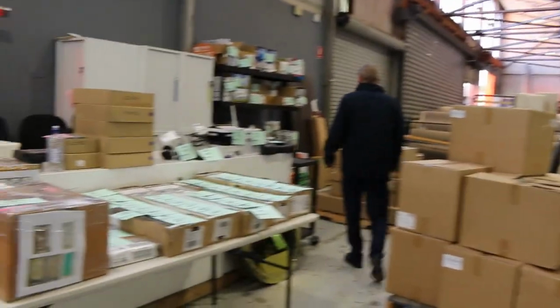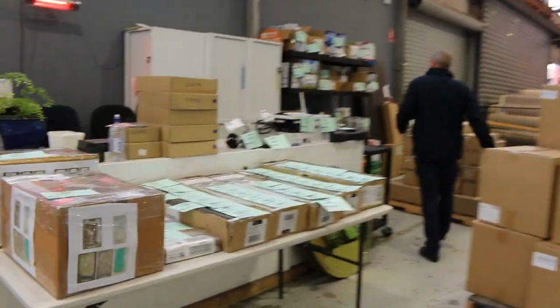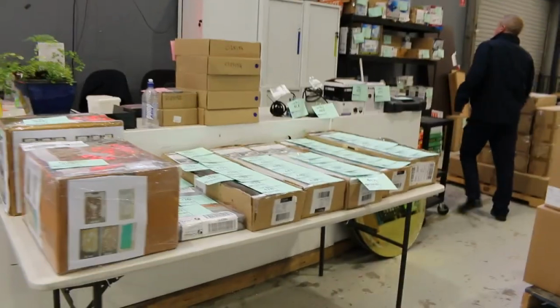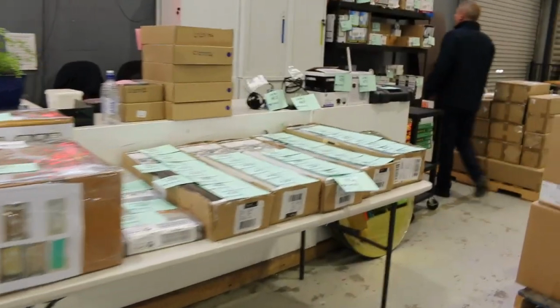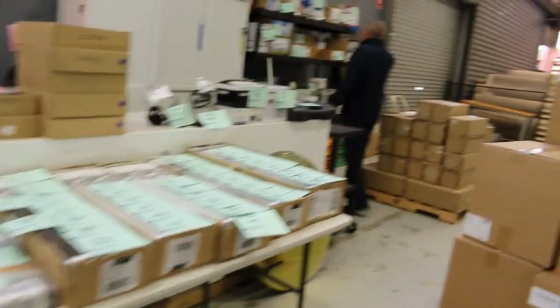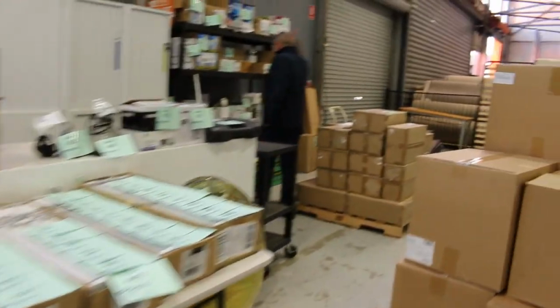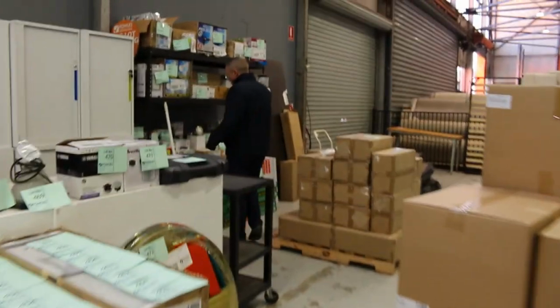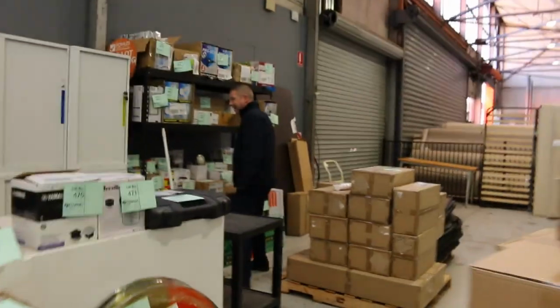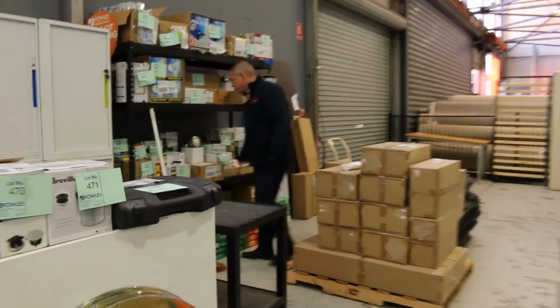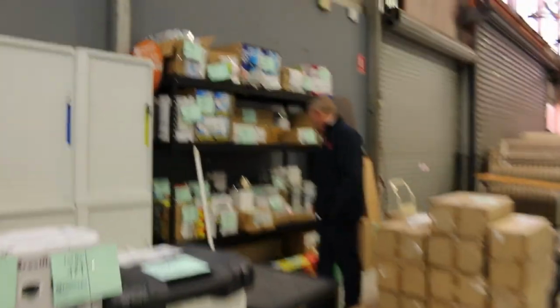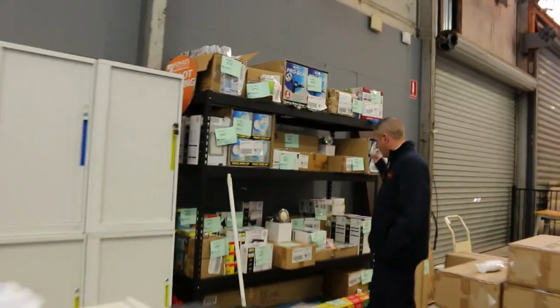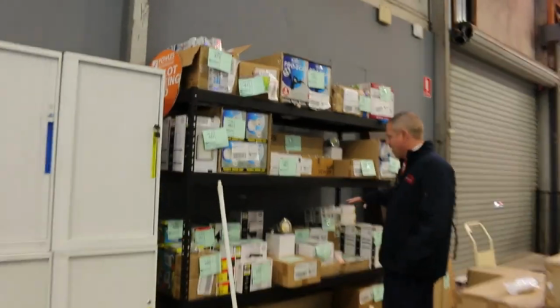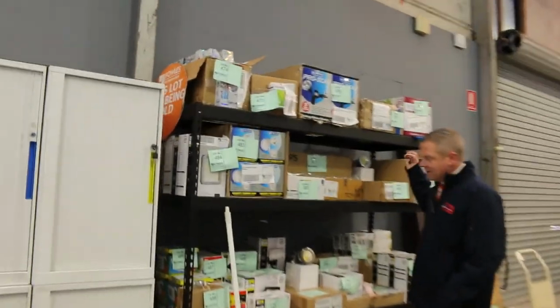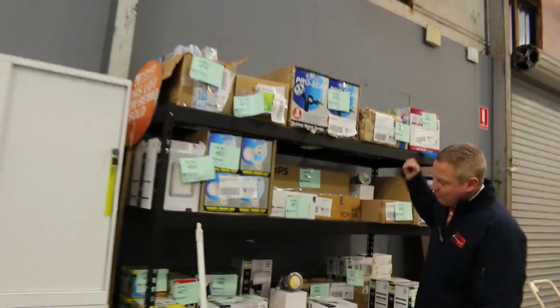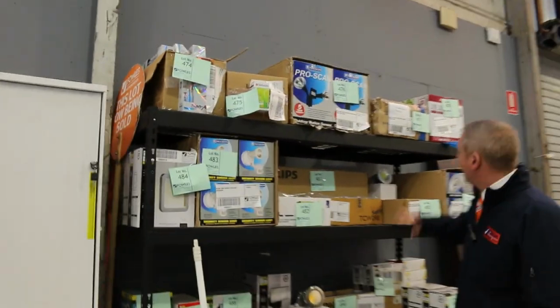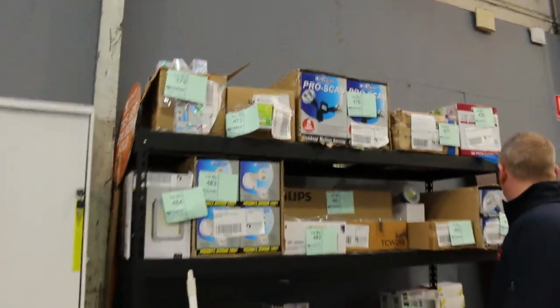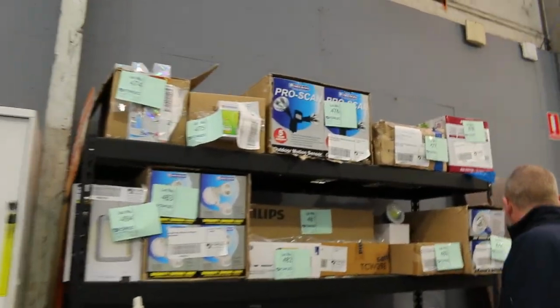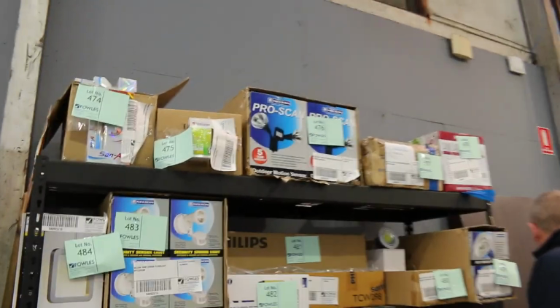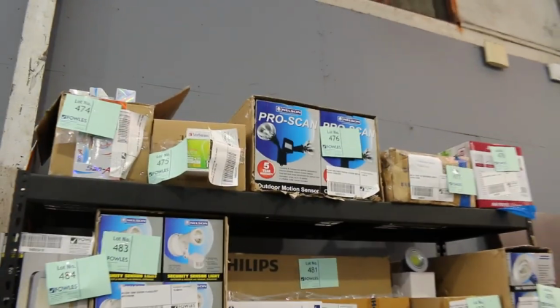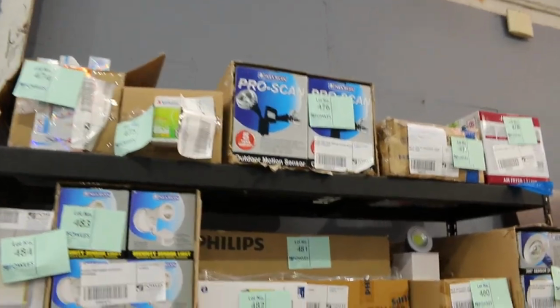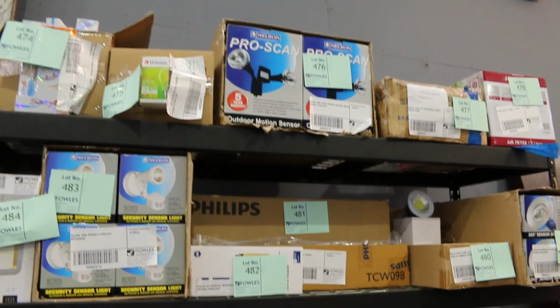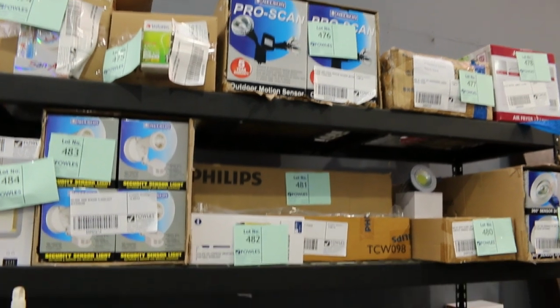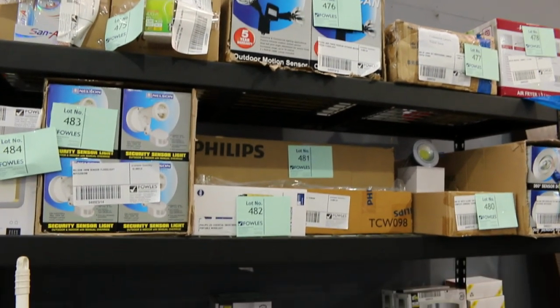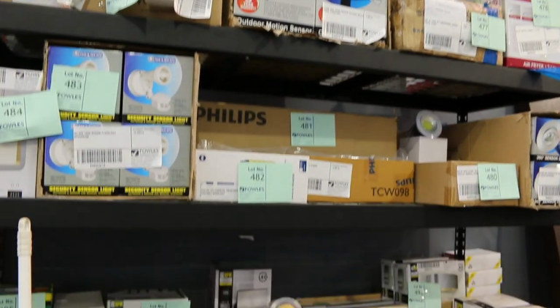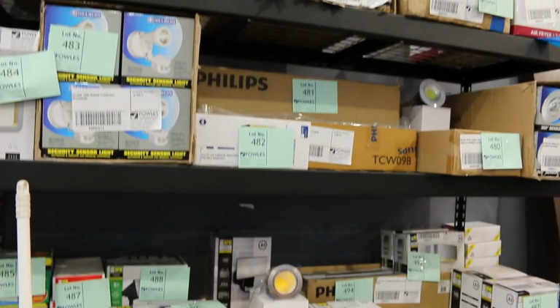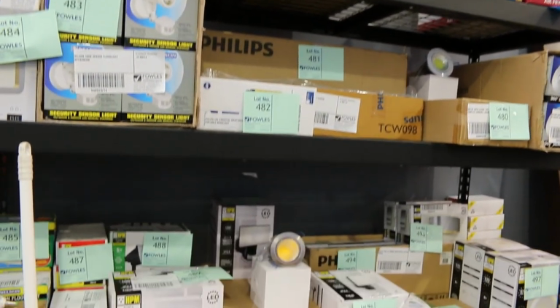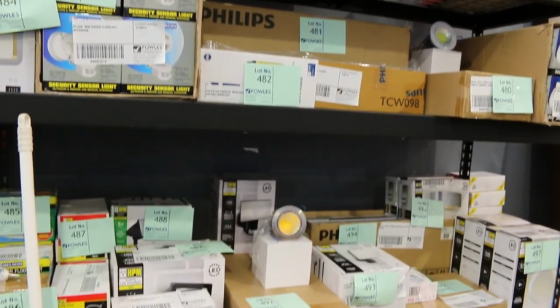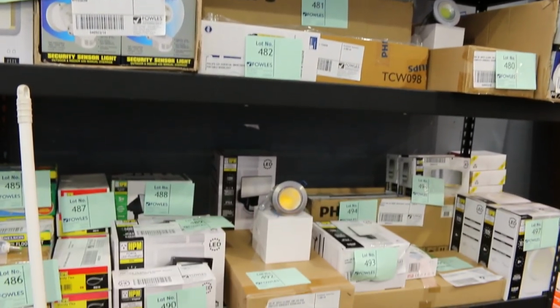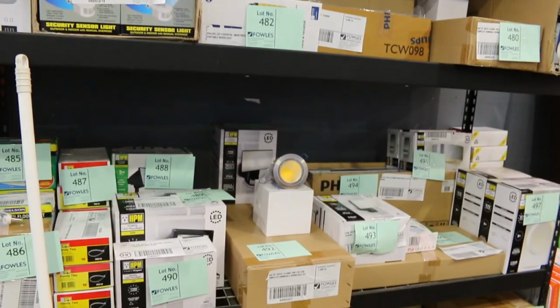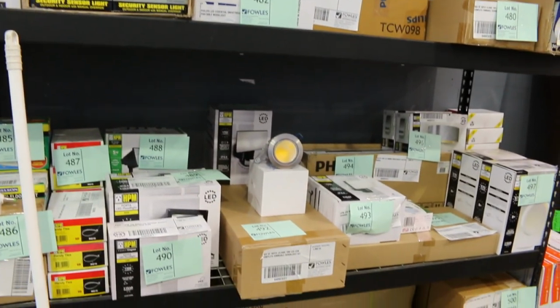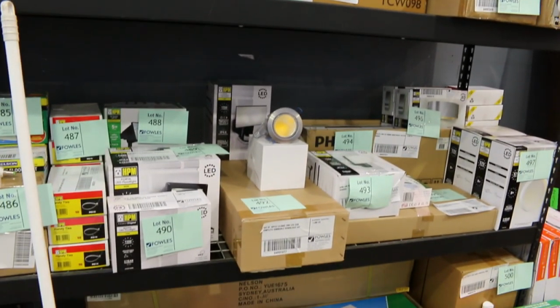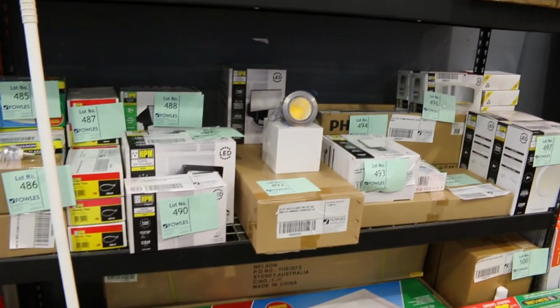Over here there's a nice big array of unreserved lighting — downlights, flood lights, security lights, all sorts of bits and pieces there, which is good to see. That's always nice to have in.